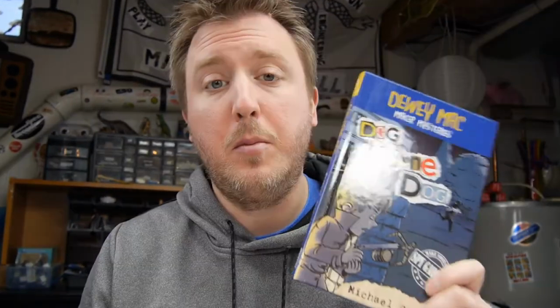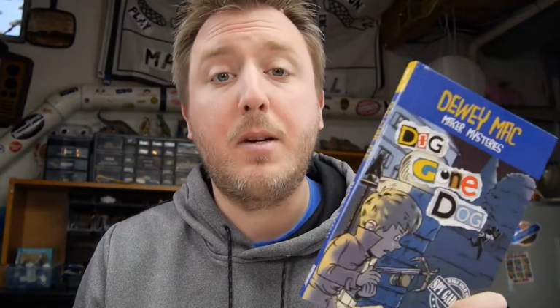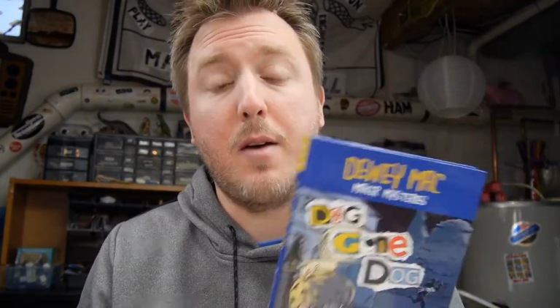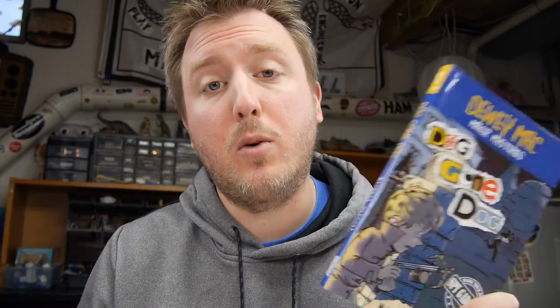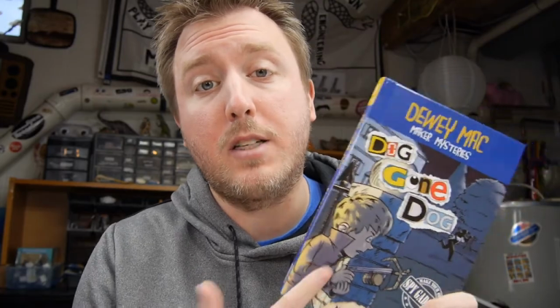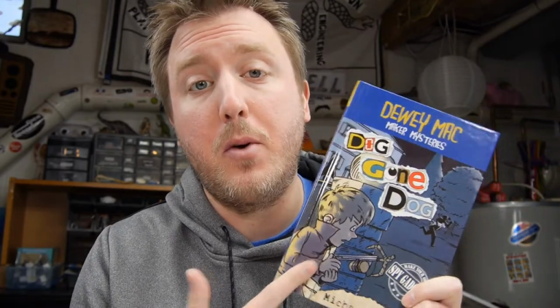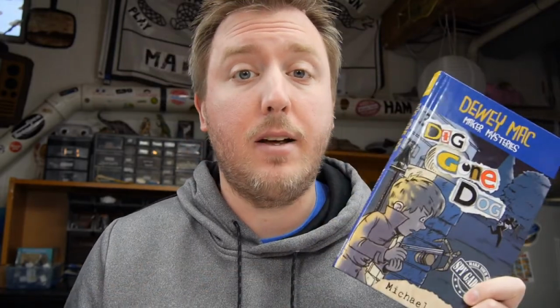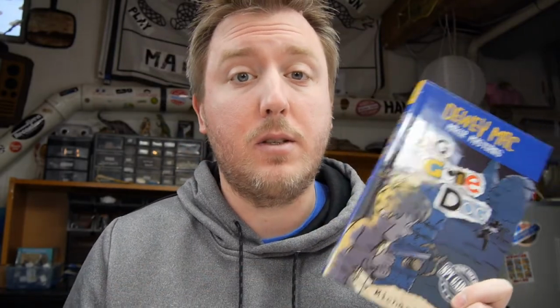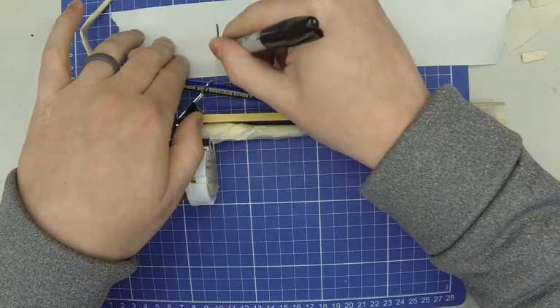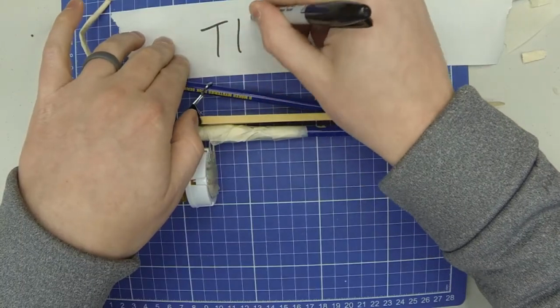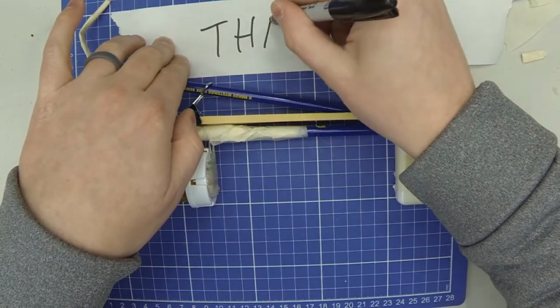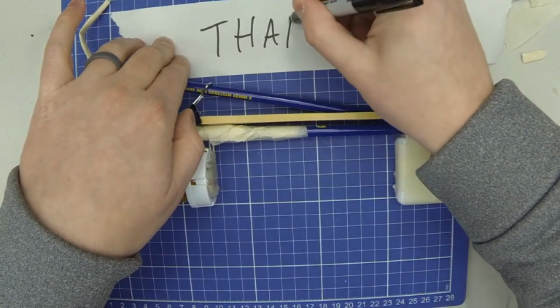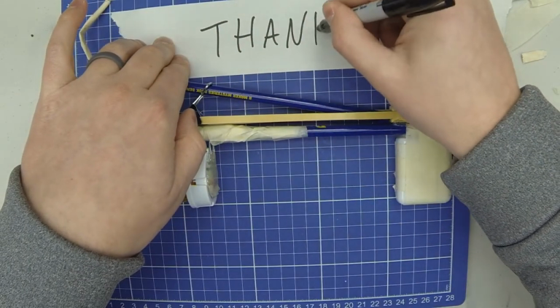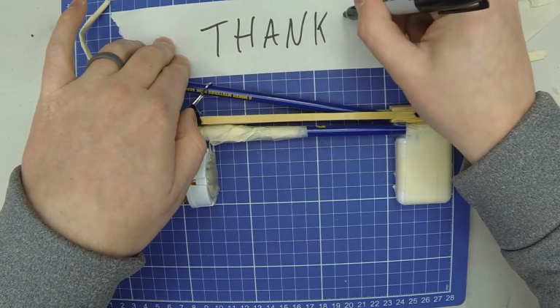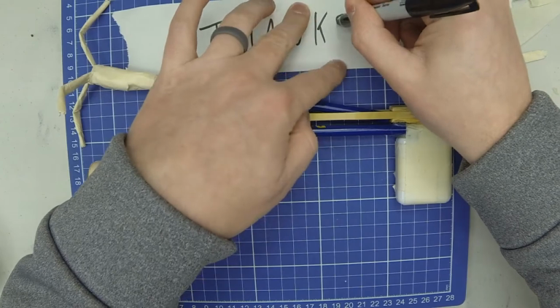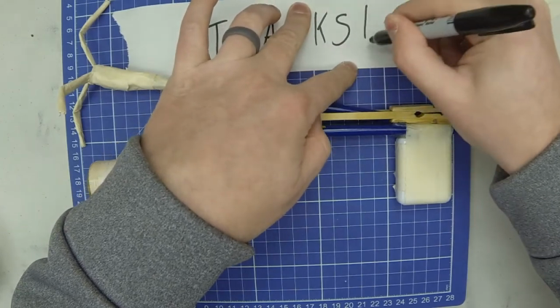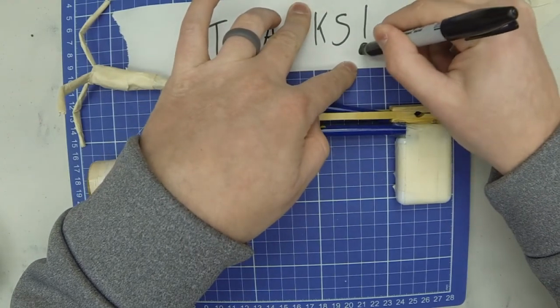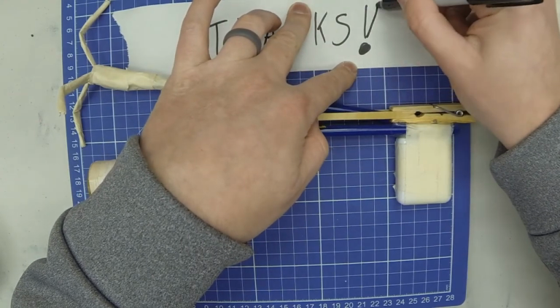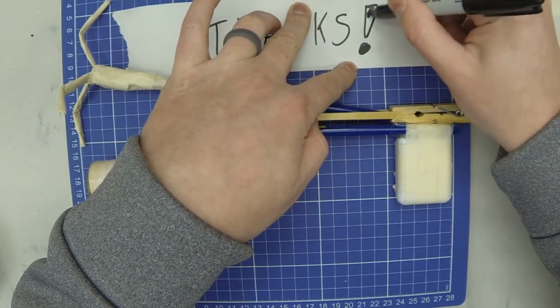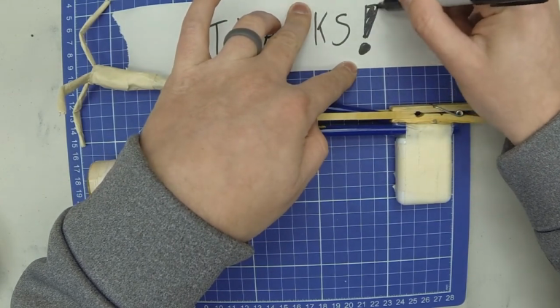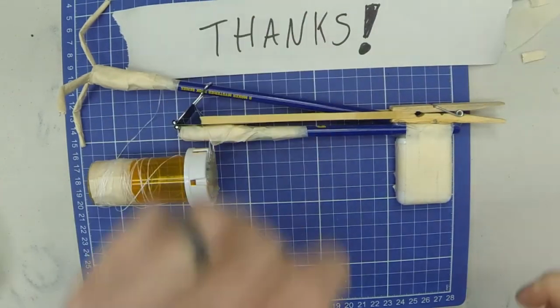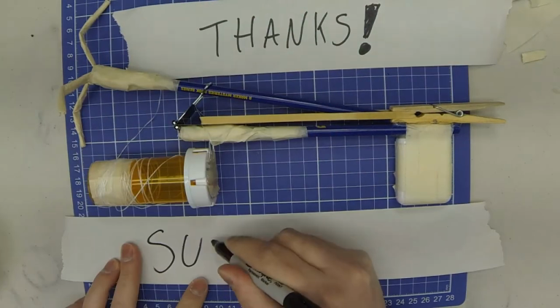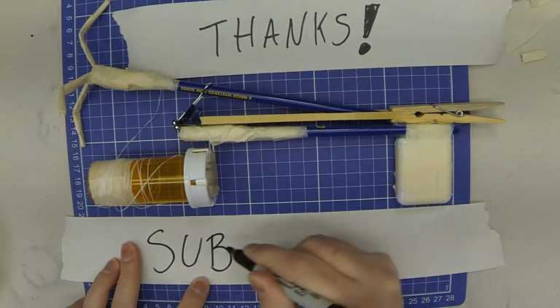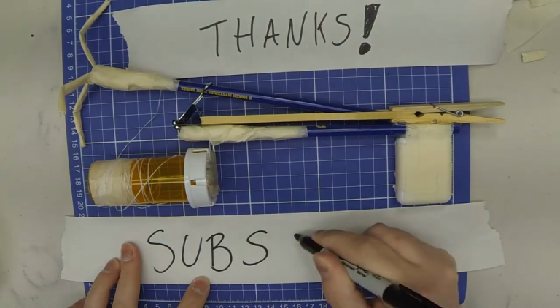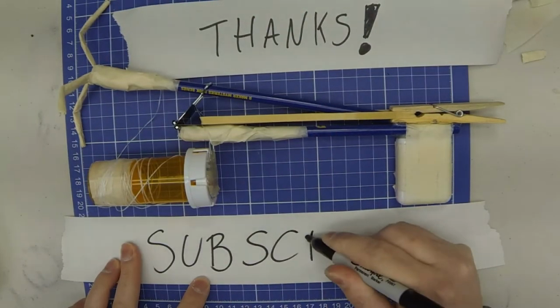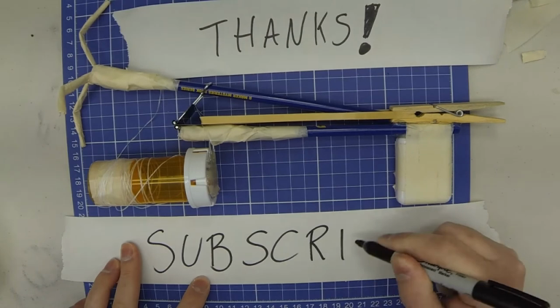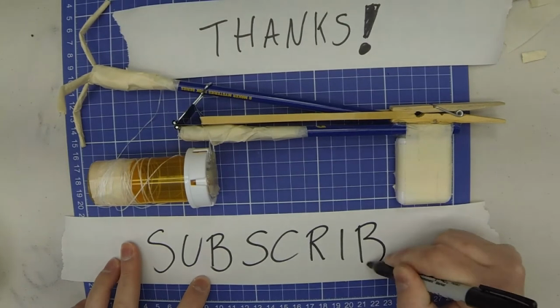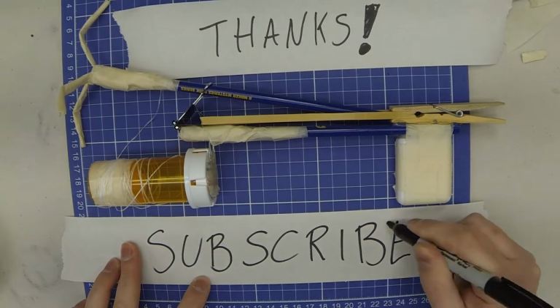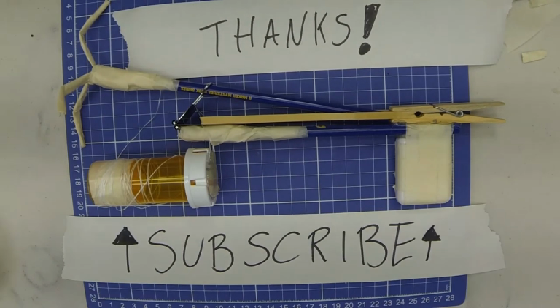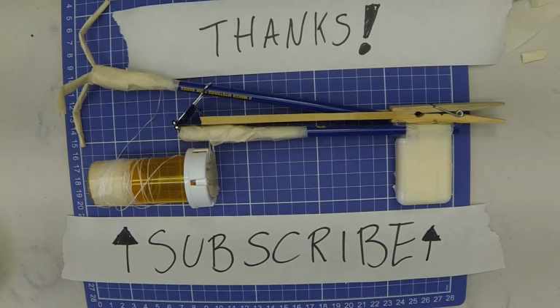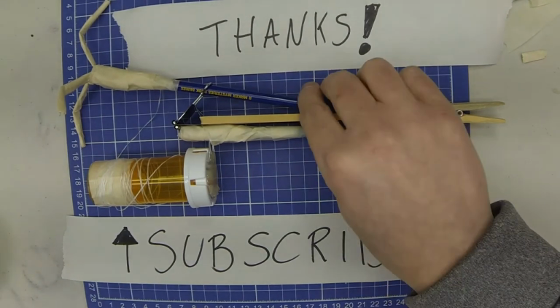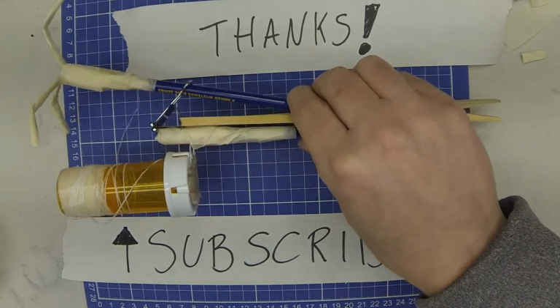Please remember to subscribe for more cool gadgets from my book and other ones. See you next time.